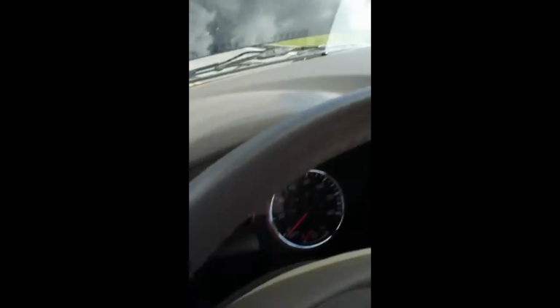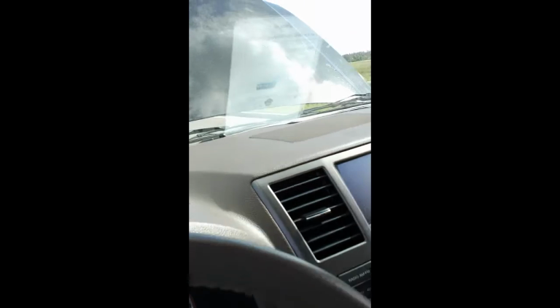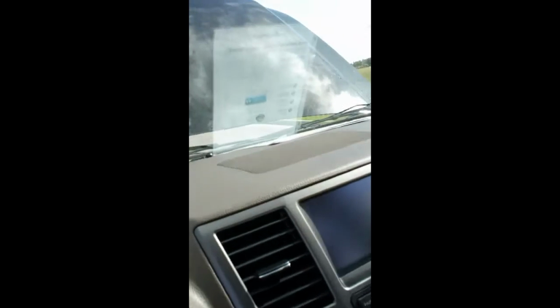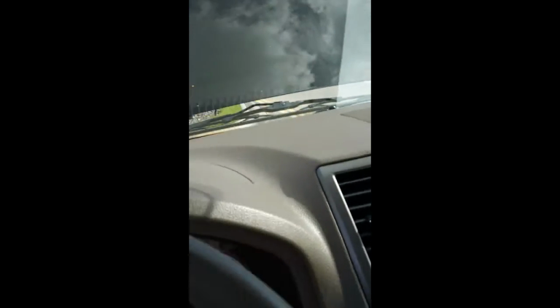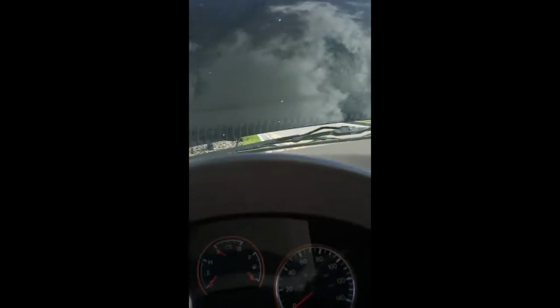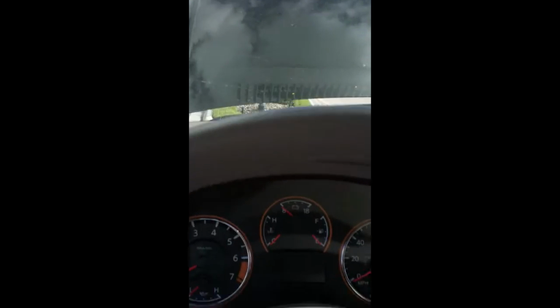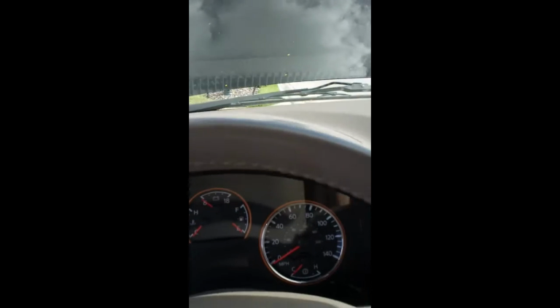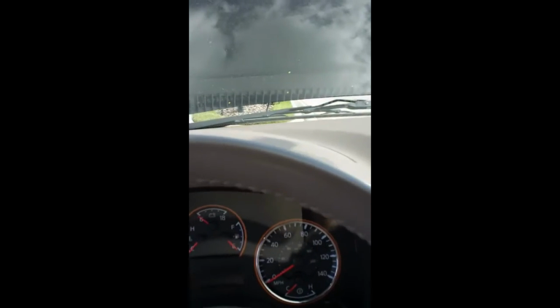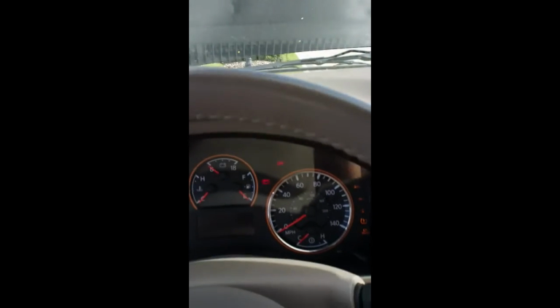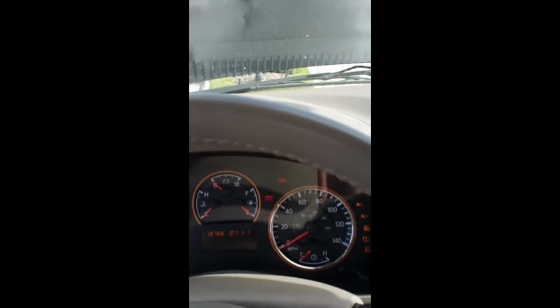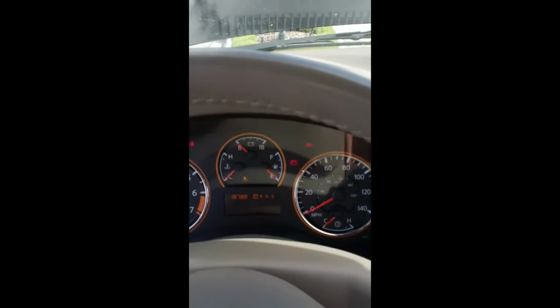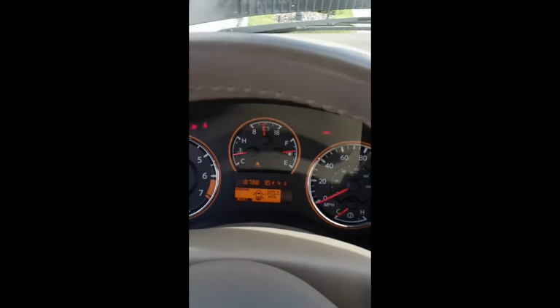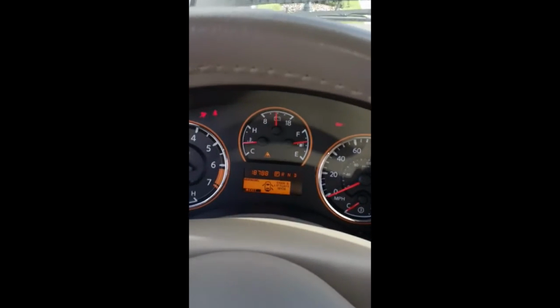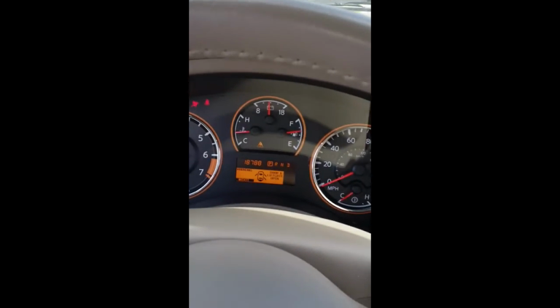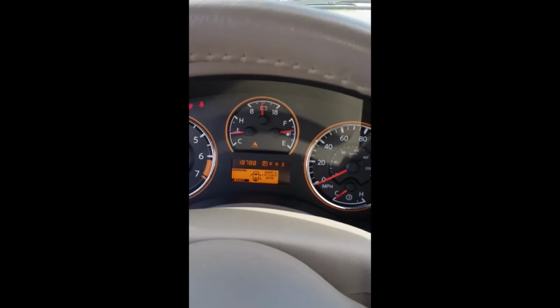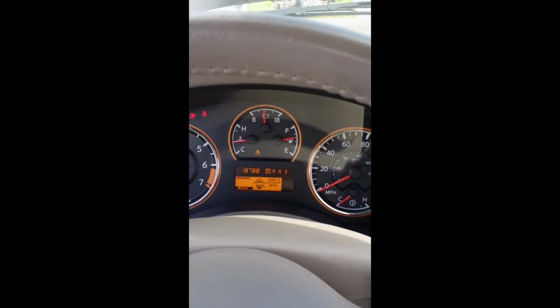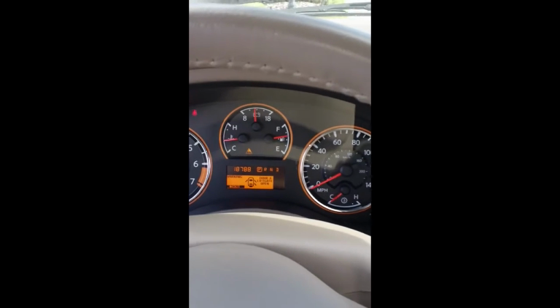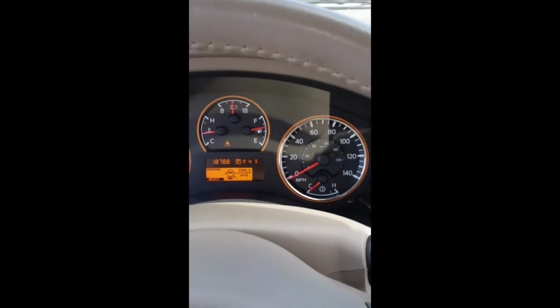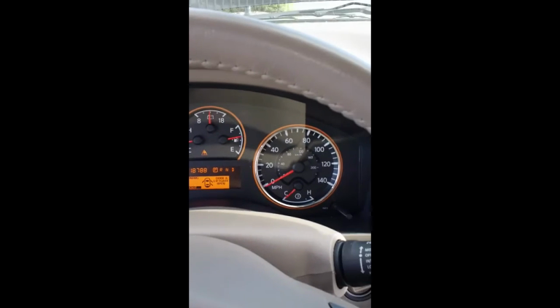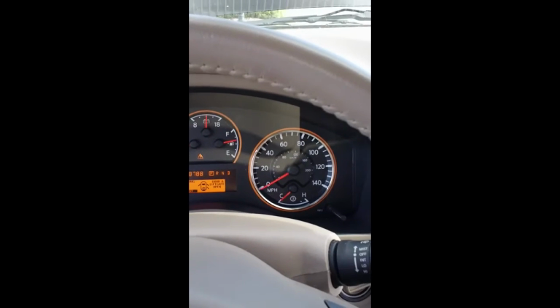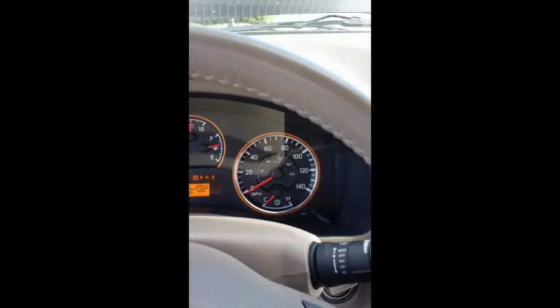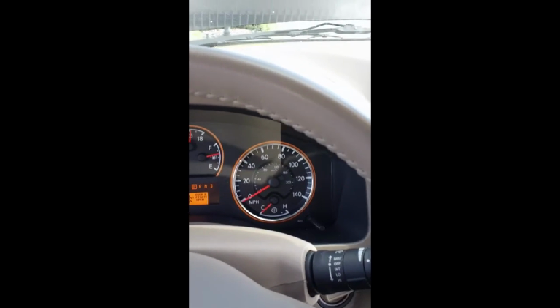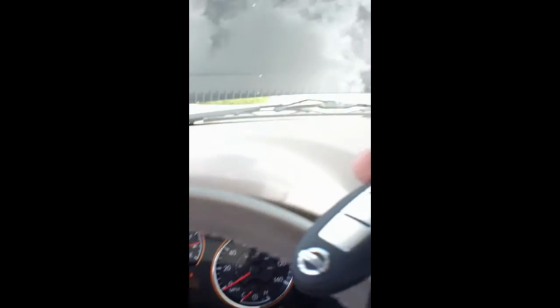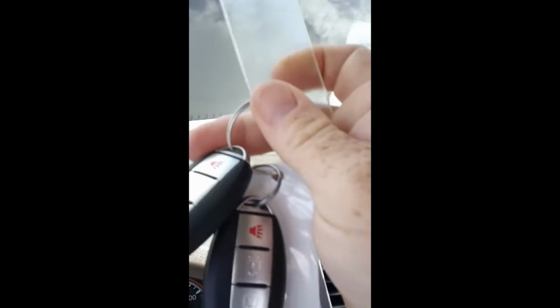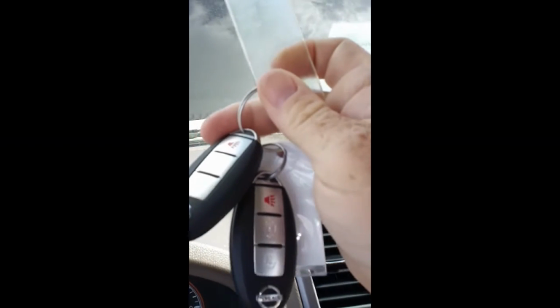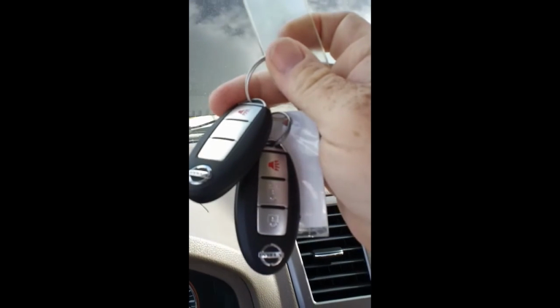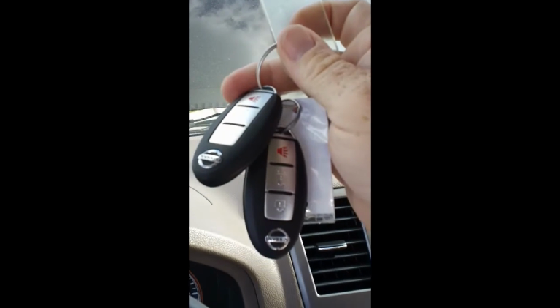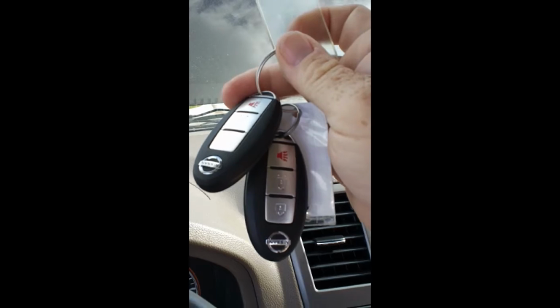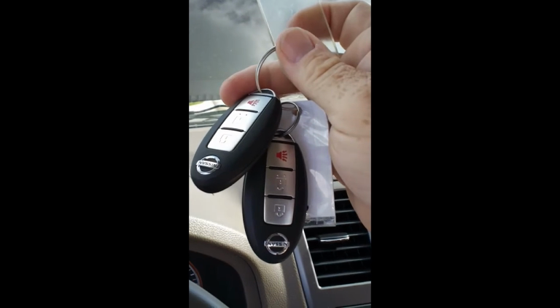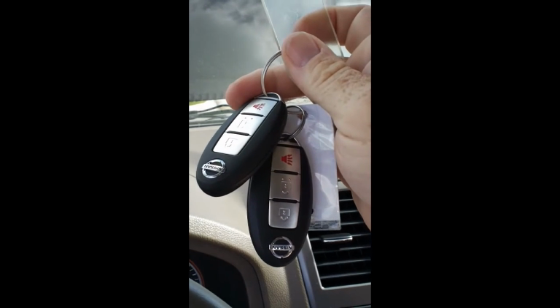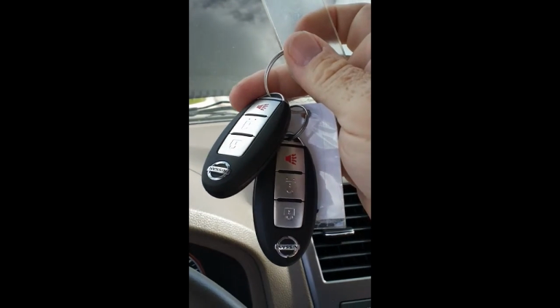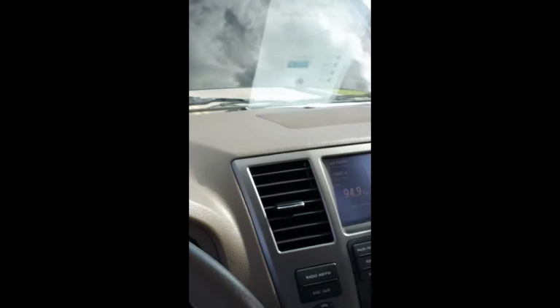Here's the Bluetooth on the steering column. This particular car only has 18,000 miles on it, and it has a smart key system. It comes with two keys, which is nice to have with a used vehicle.